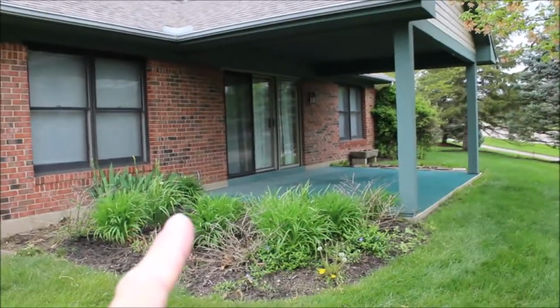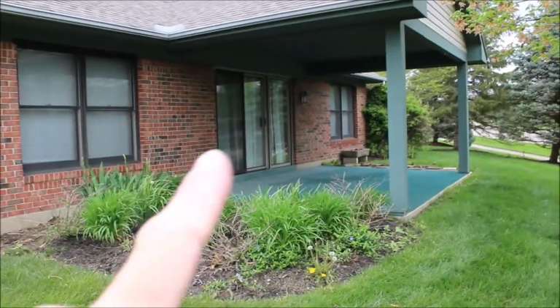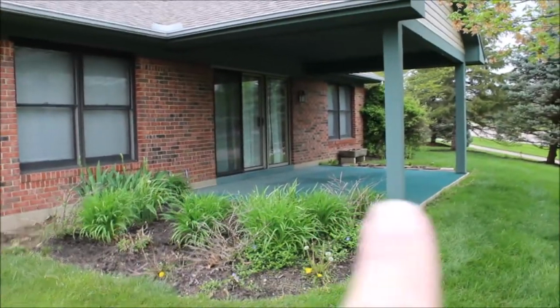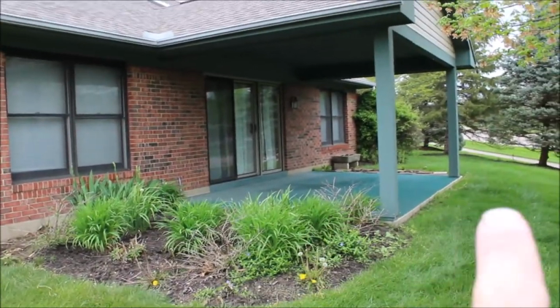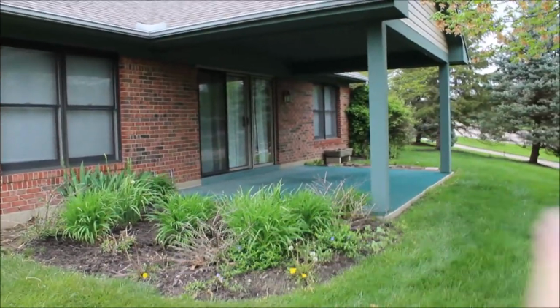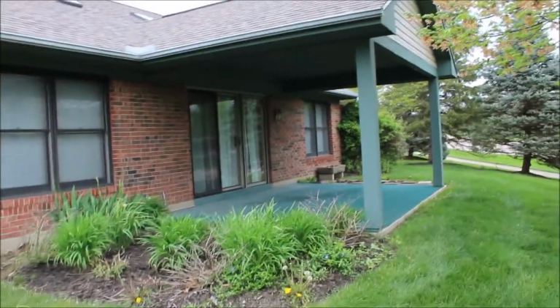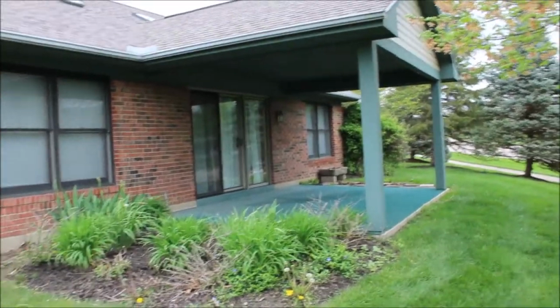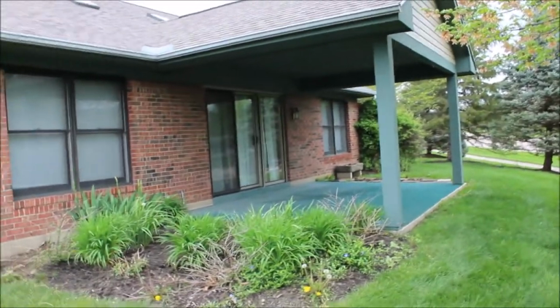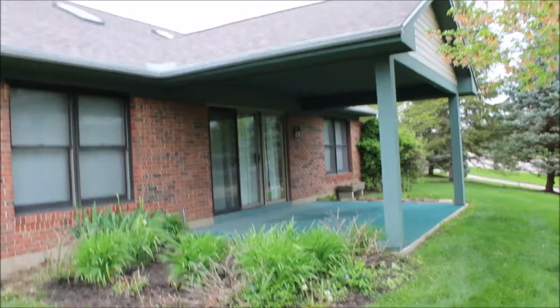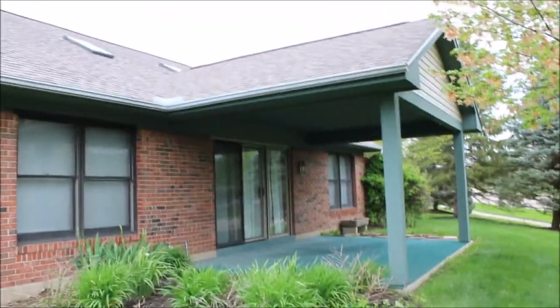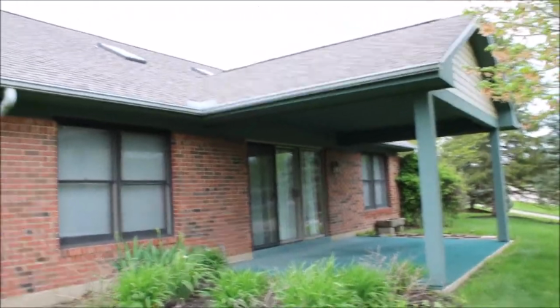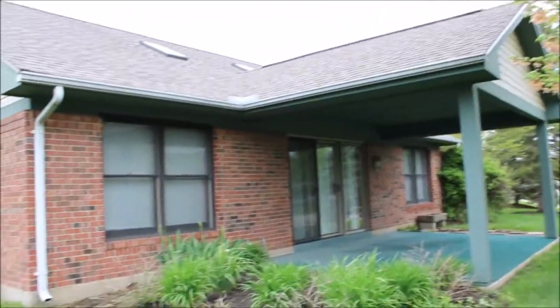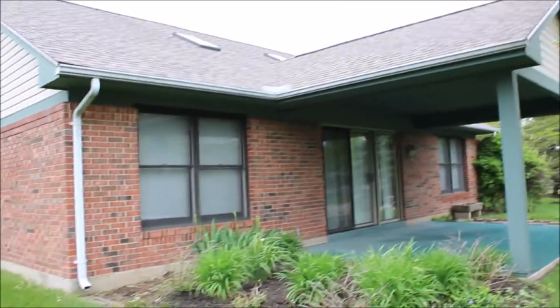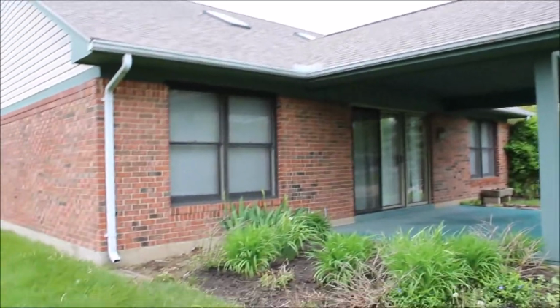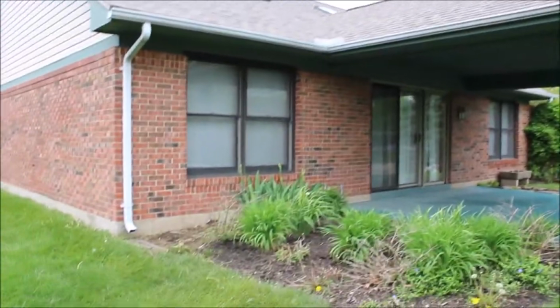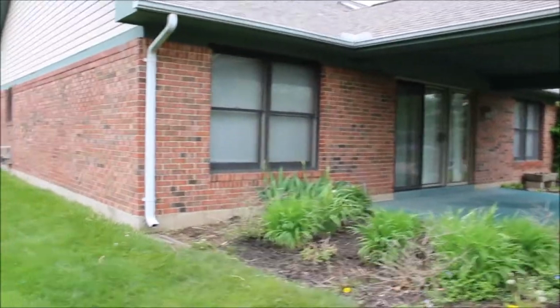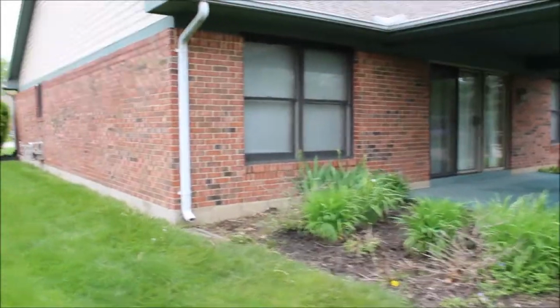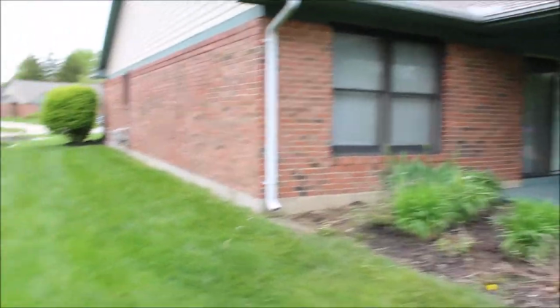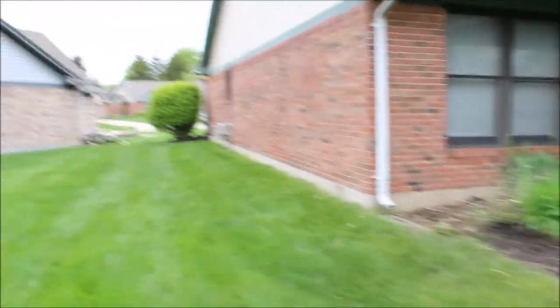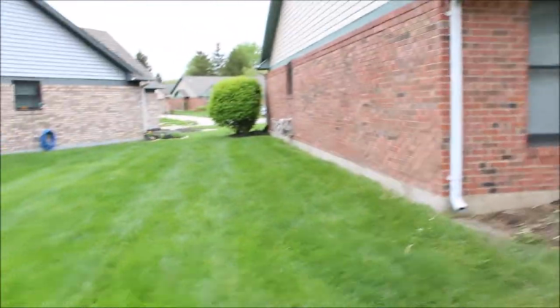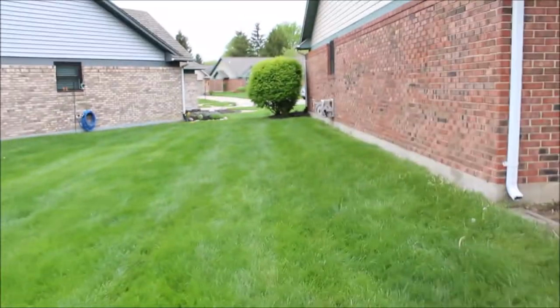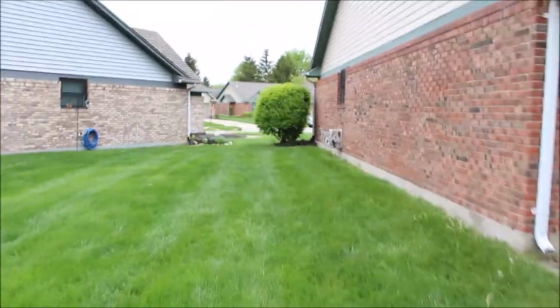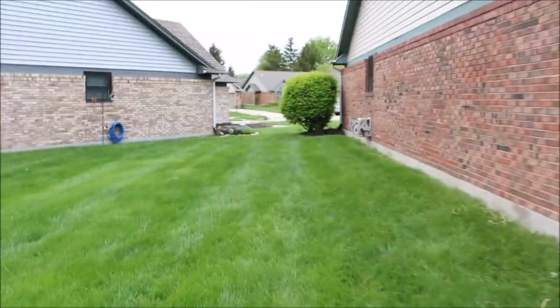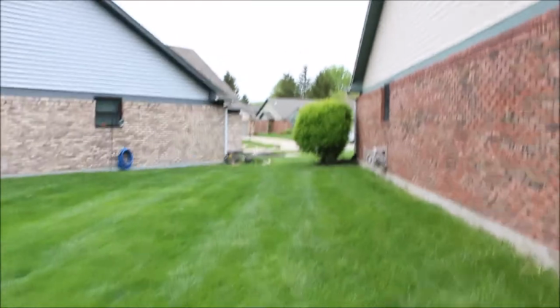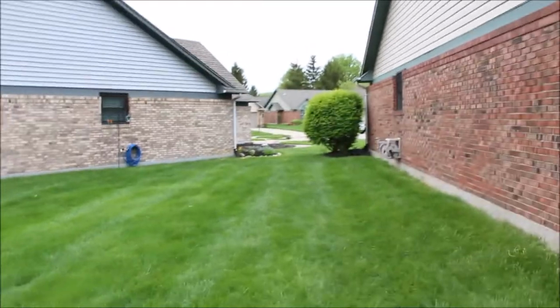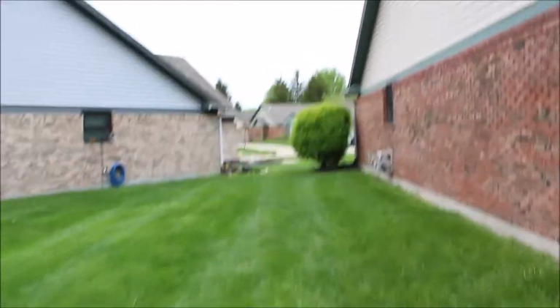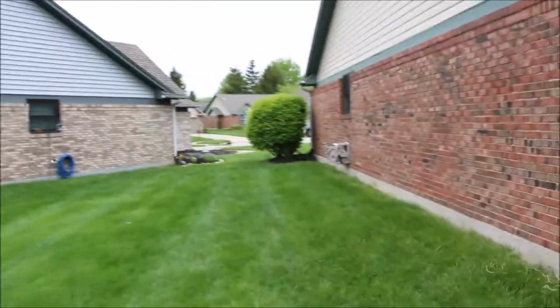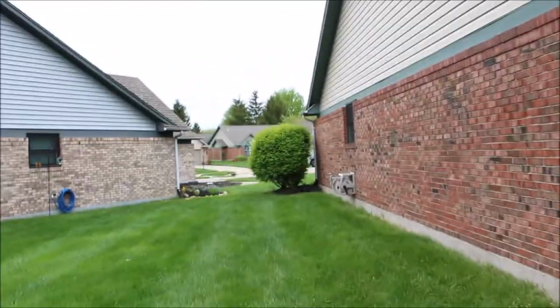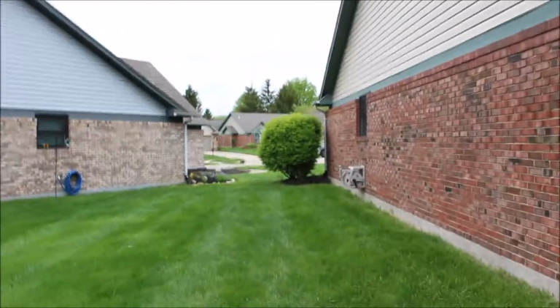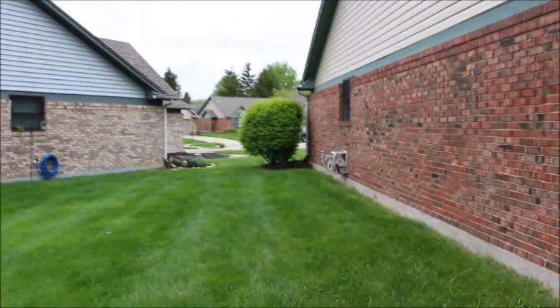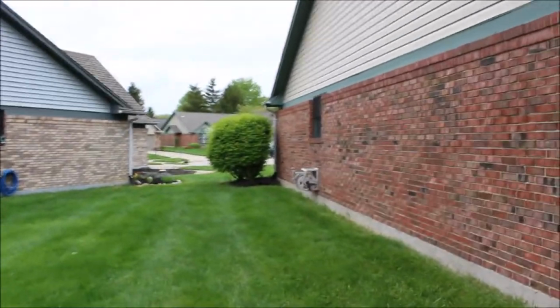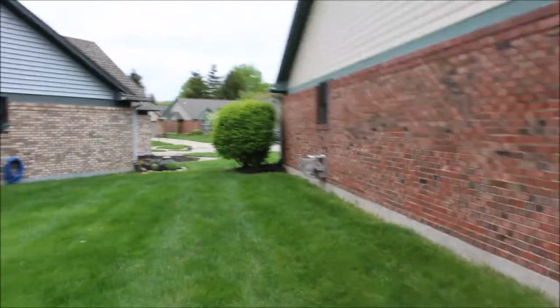So if you wanted an enclosed porch, it's definitely something that can be done. Huge, huge covered patio there. Alright, we're going to make our way back around to the front of the house and in through the front door.